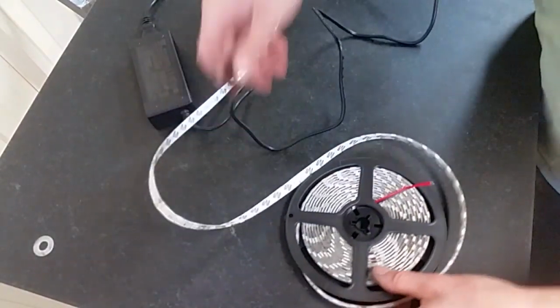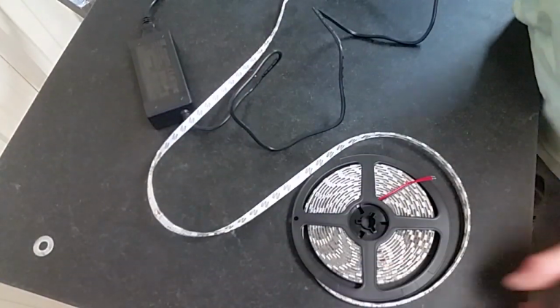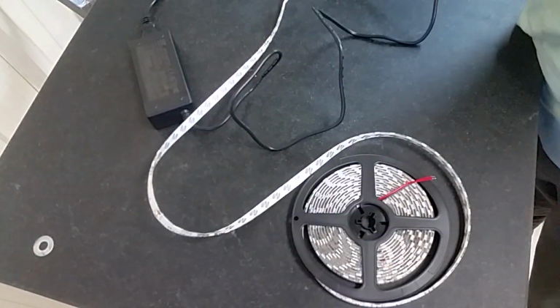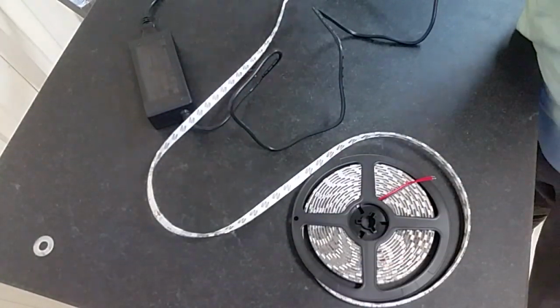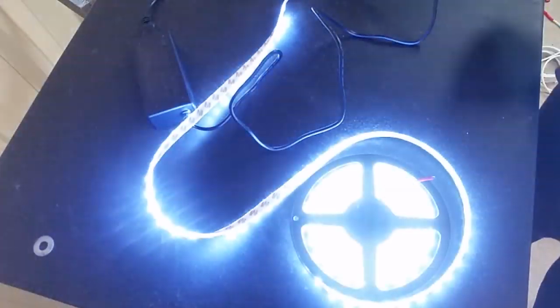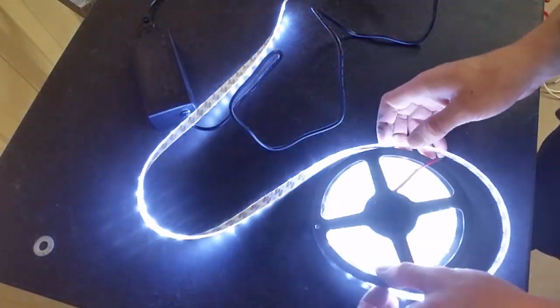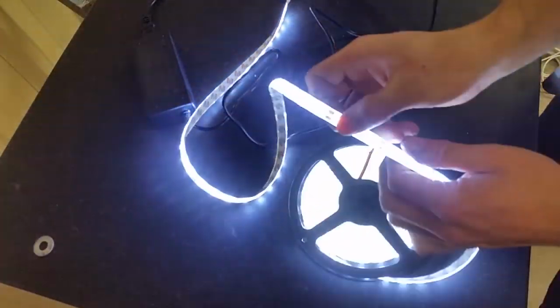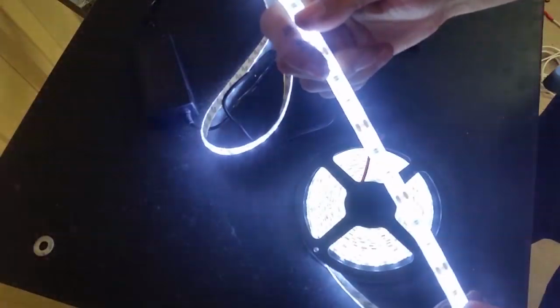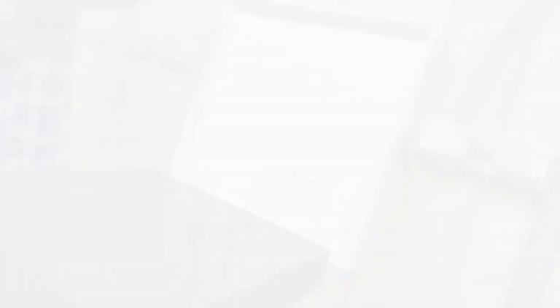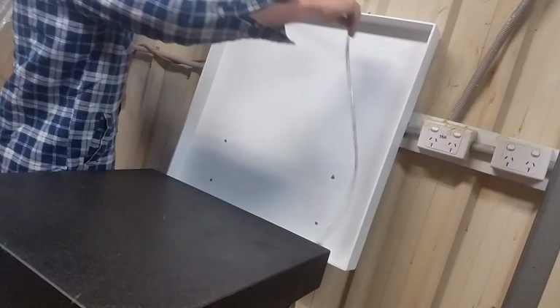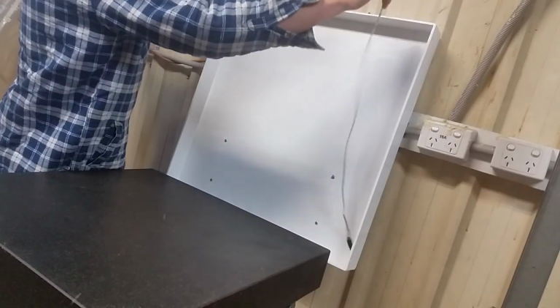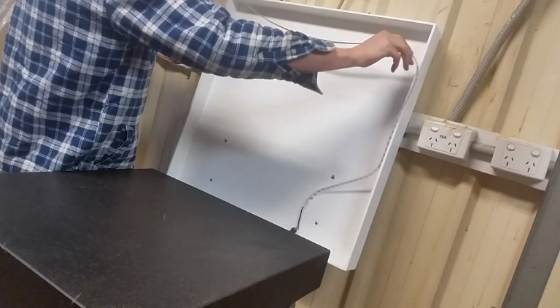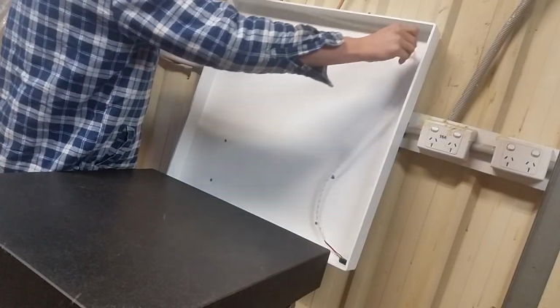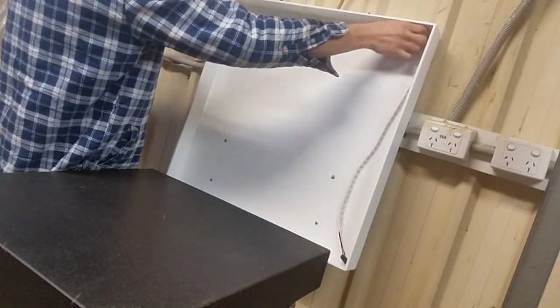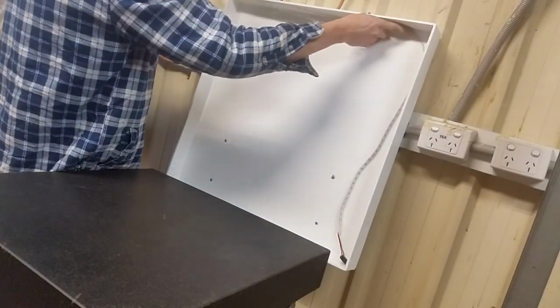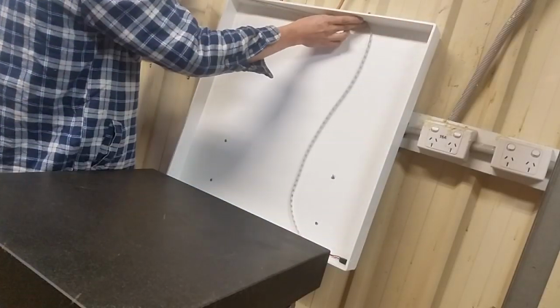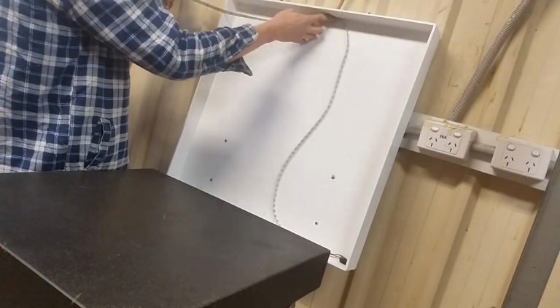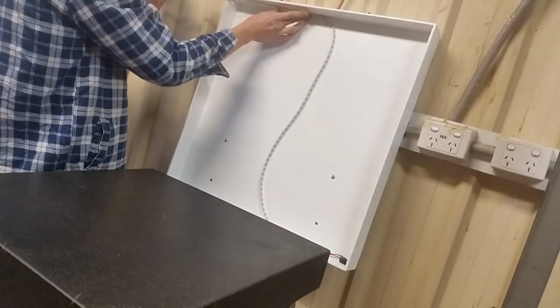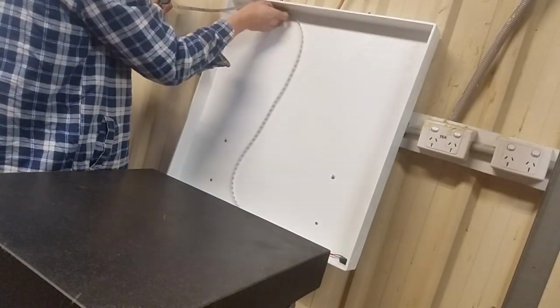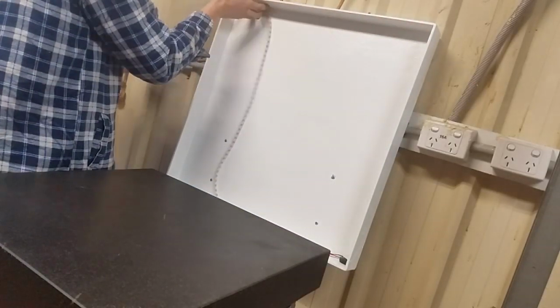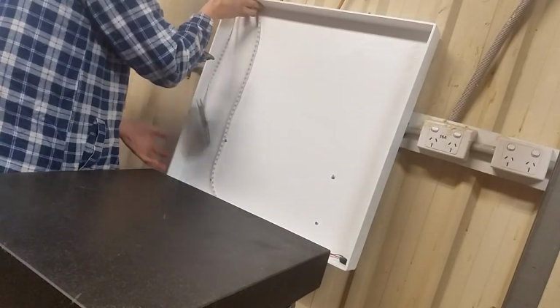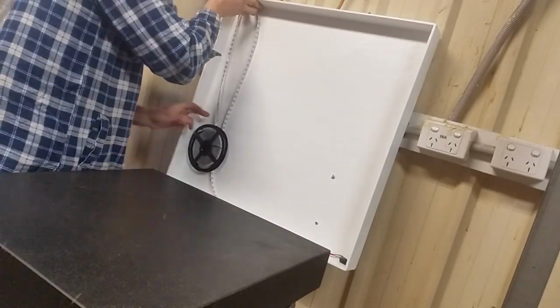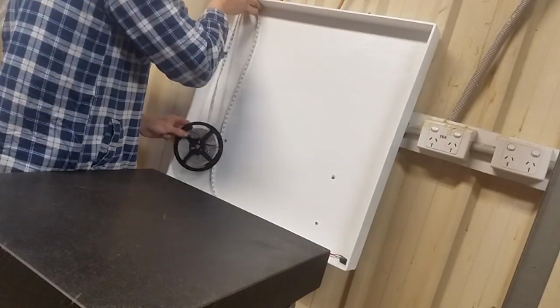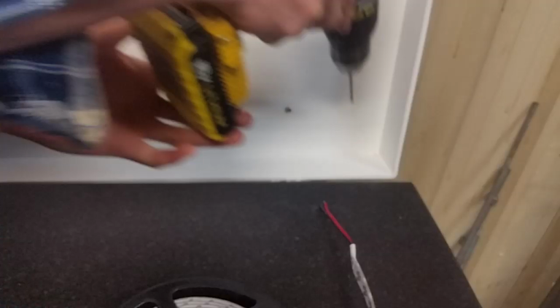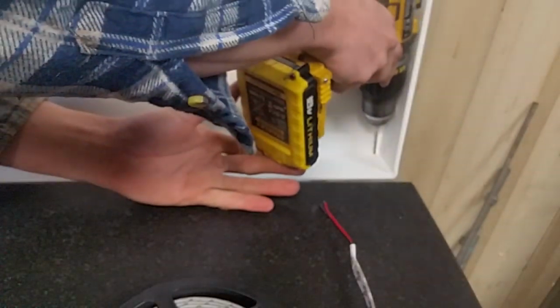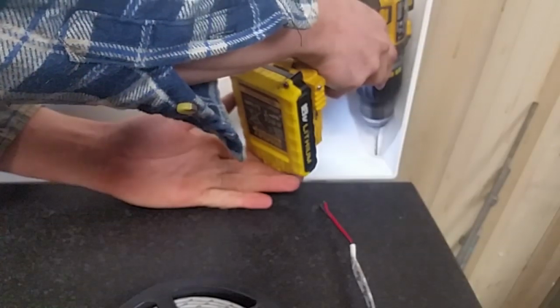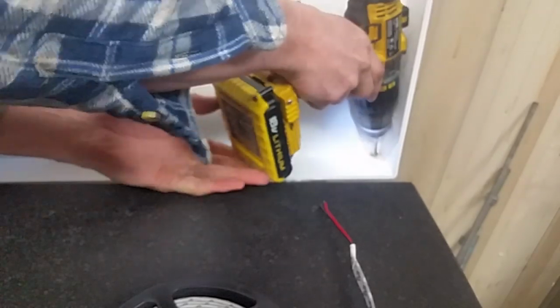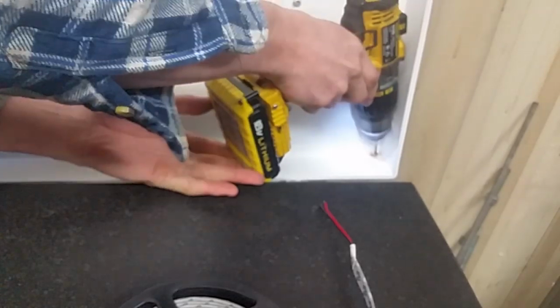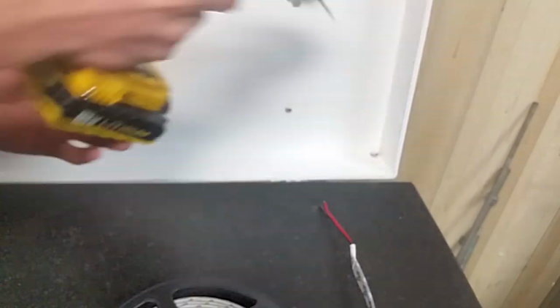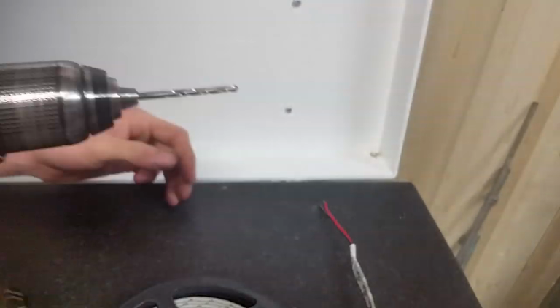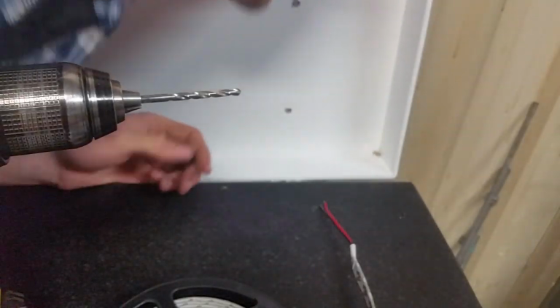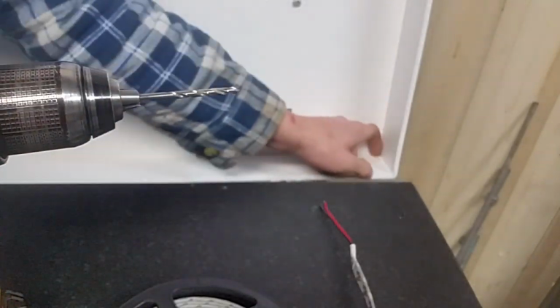Now for some extra bling, I'm adding an LED light strip. The lighting is a bit average in my surface plate area, so this is an attempt to improve it.